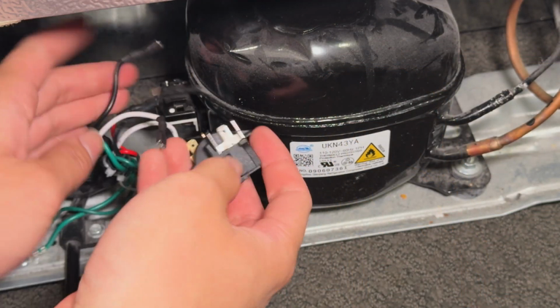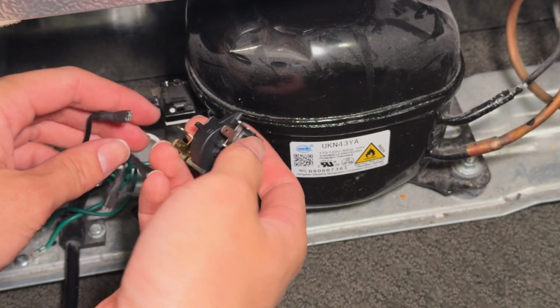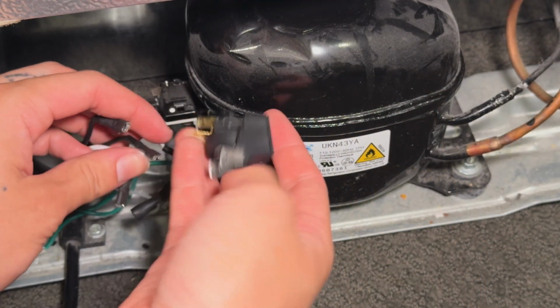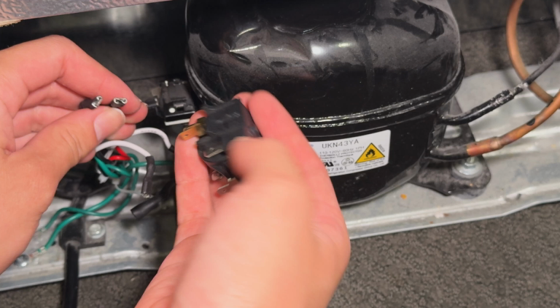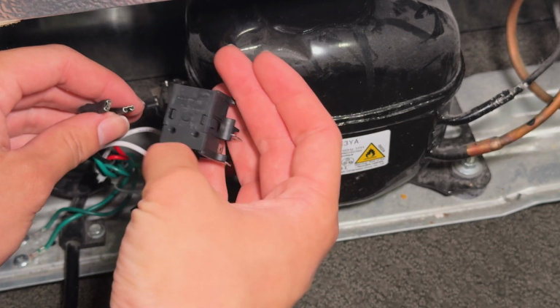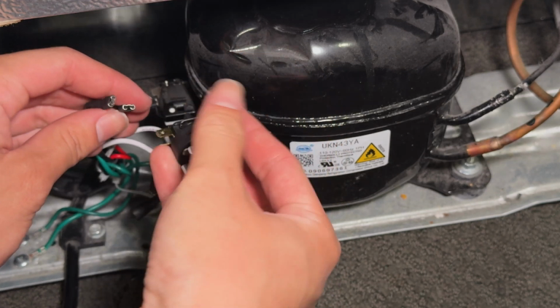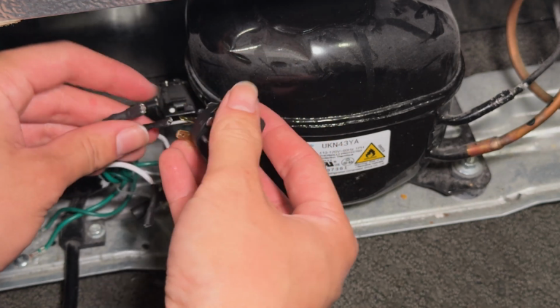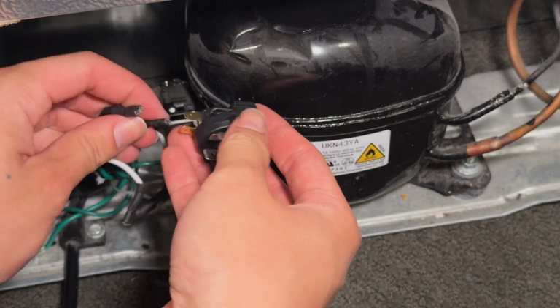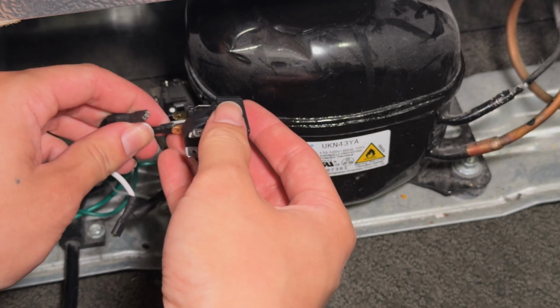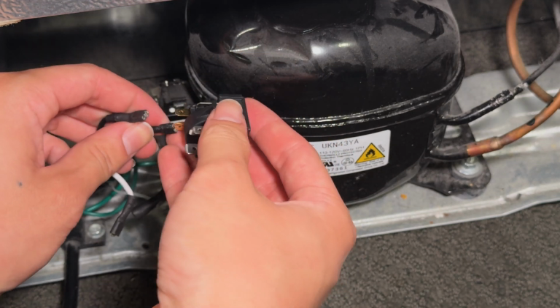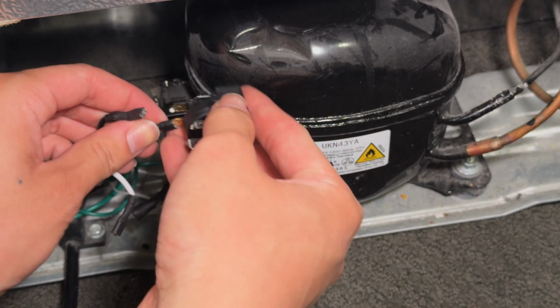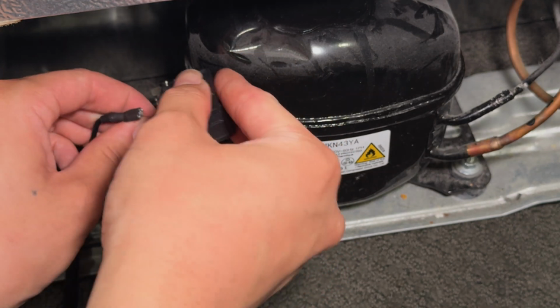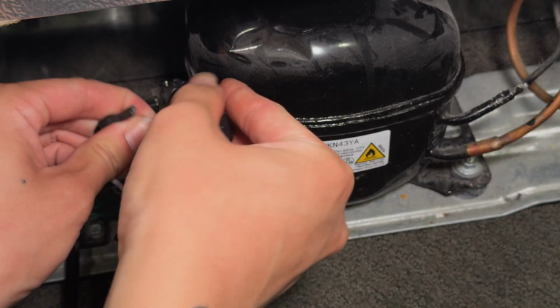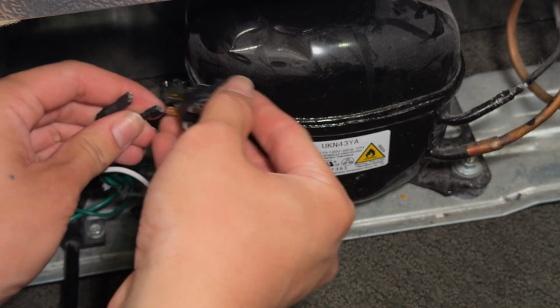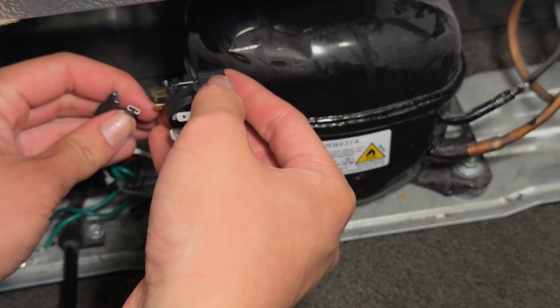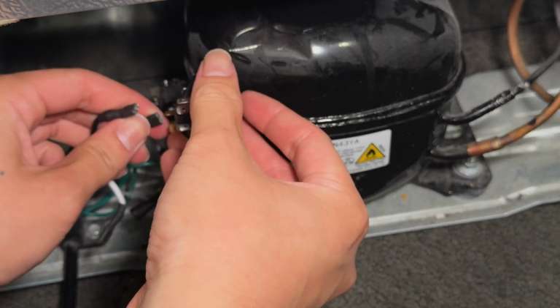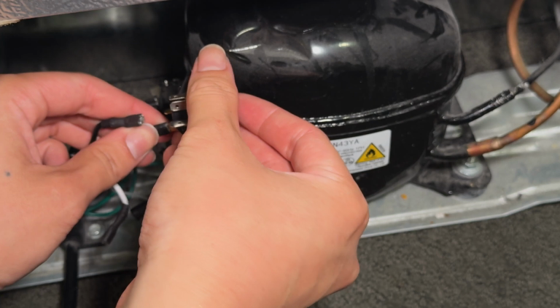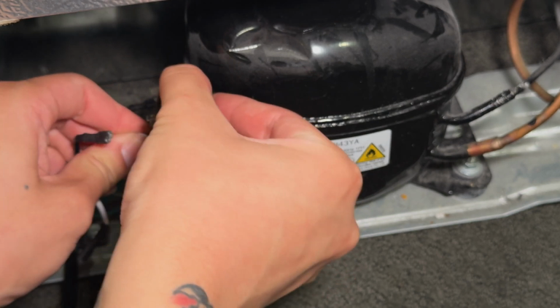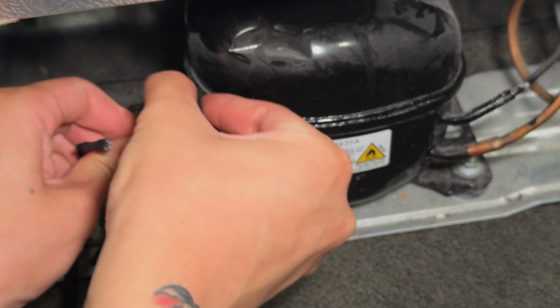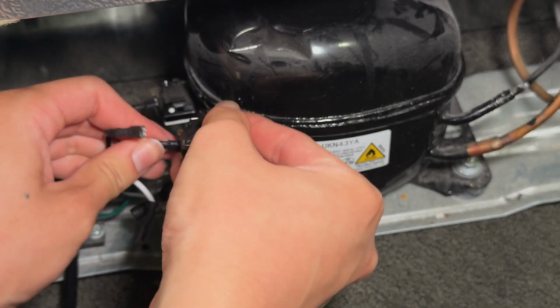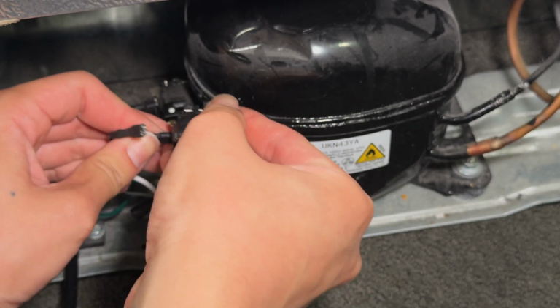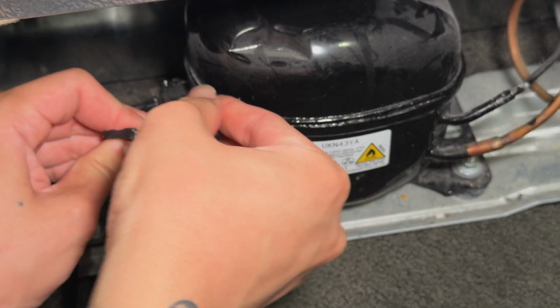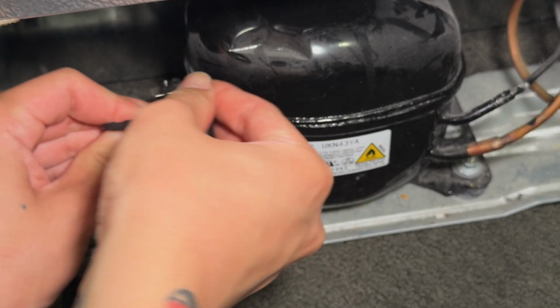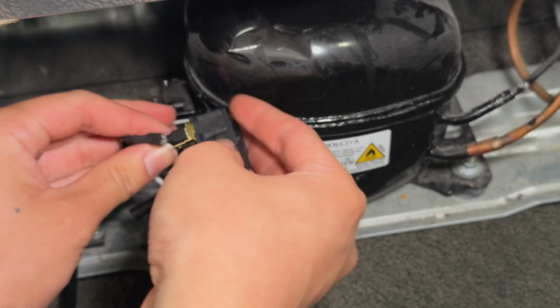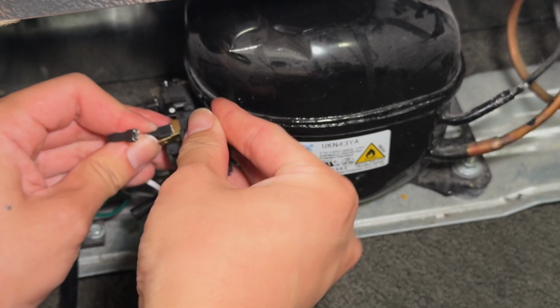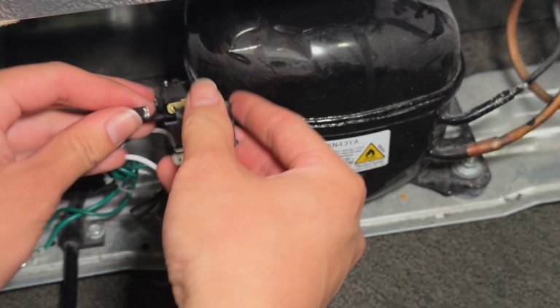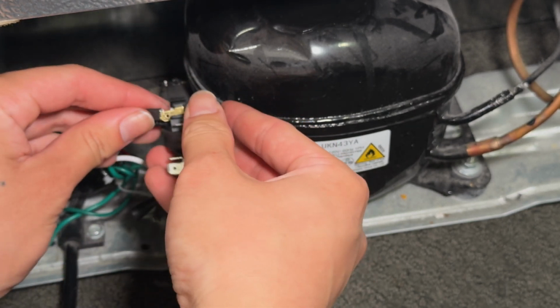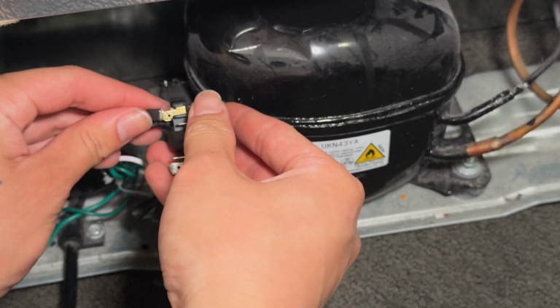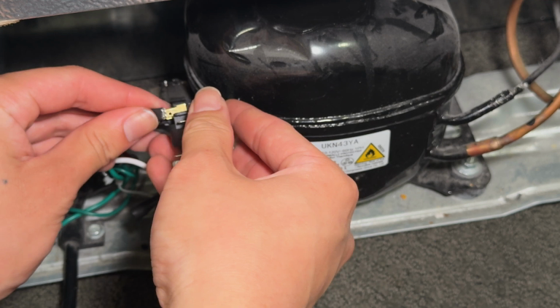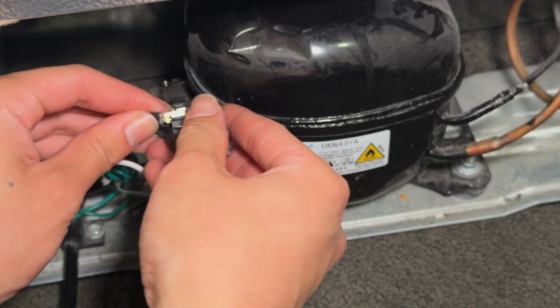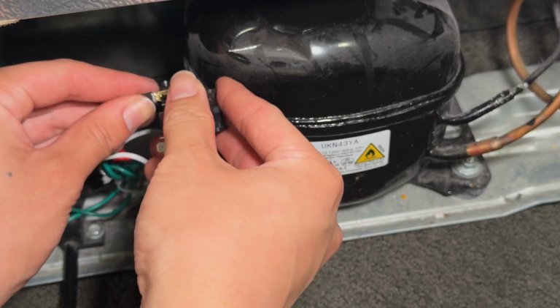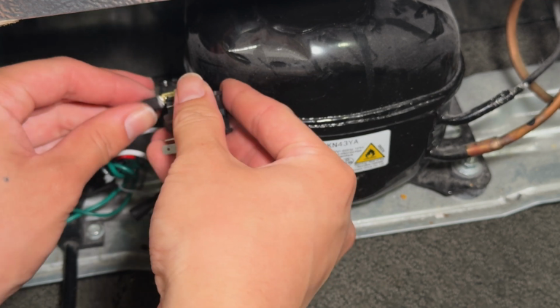Here's the replacement. I did have to transfer over the silver and gold connectors — they just pull off the old relay with a pair of pliers and push on to the new one. Next, I can connect the new relay to the wiring on the refrigerator. These connectors just push right on.